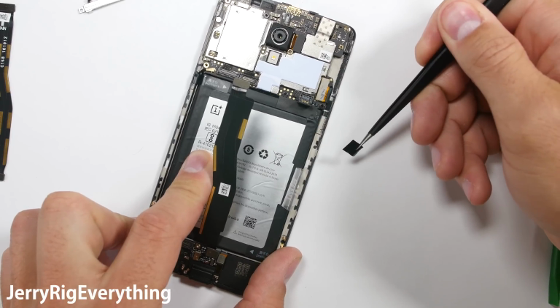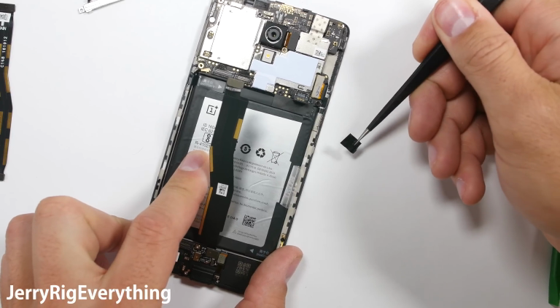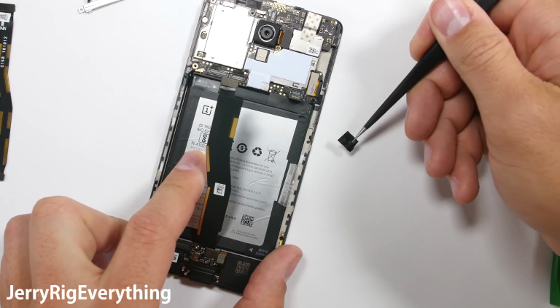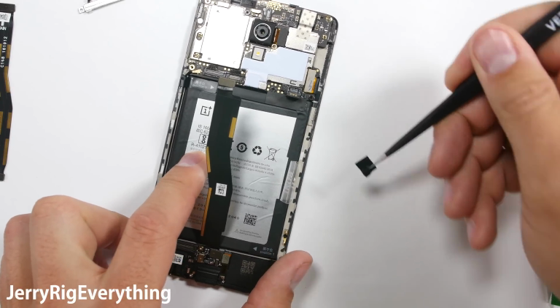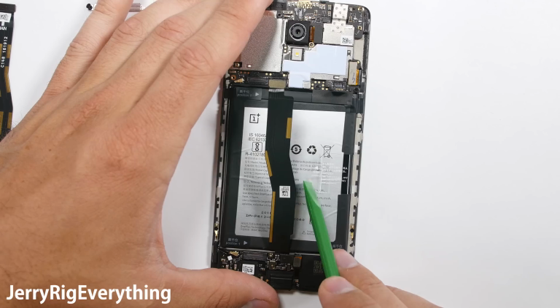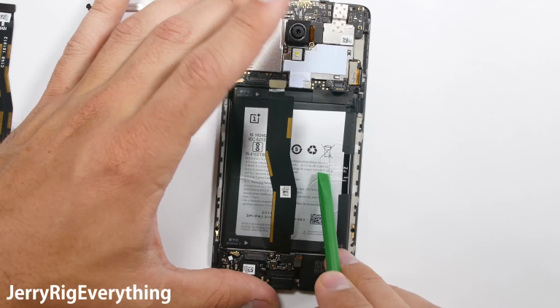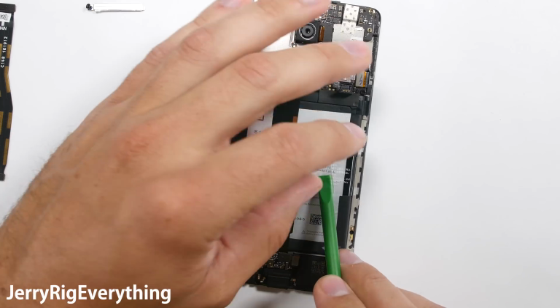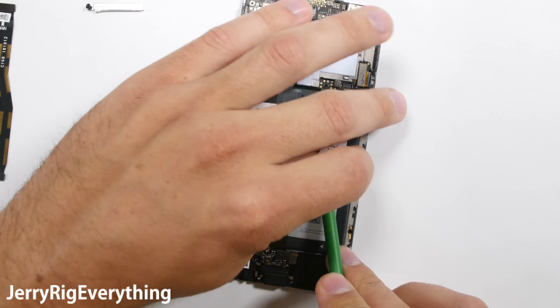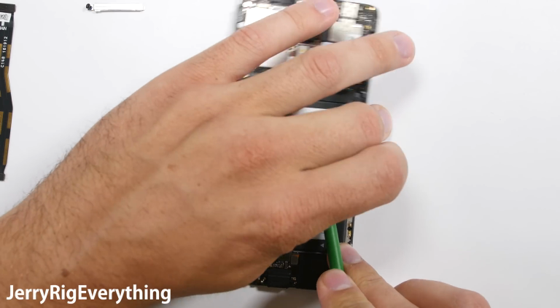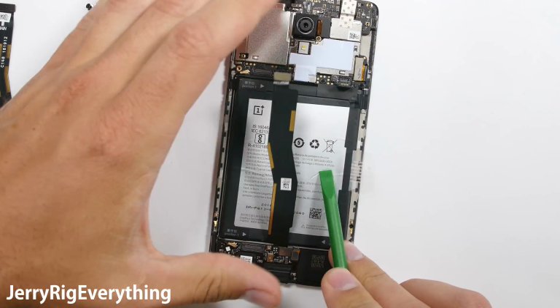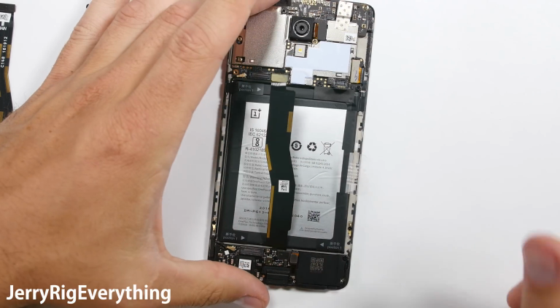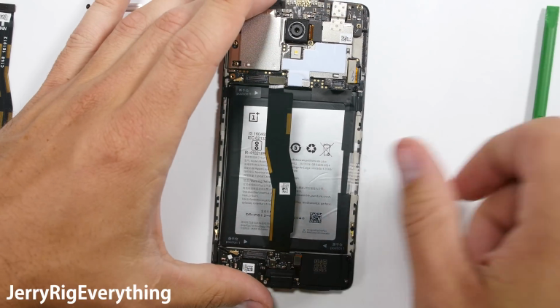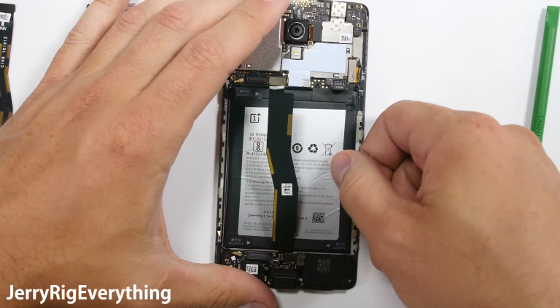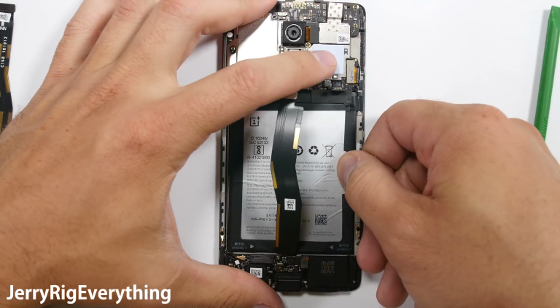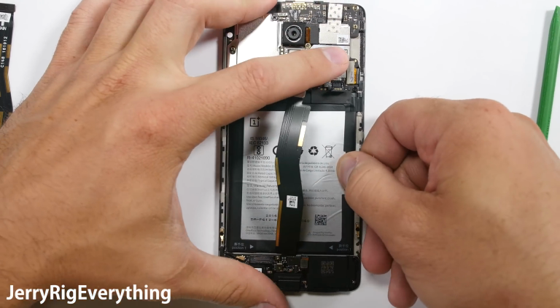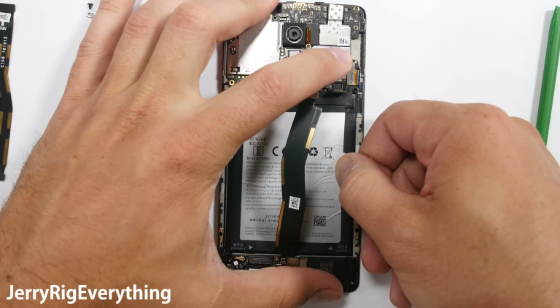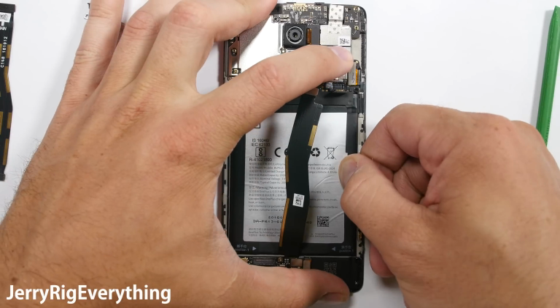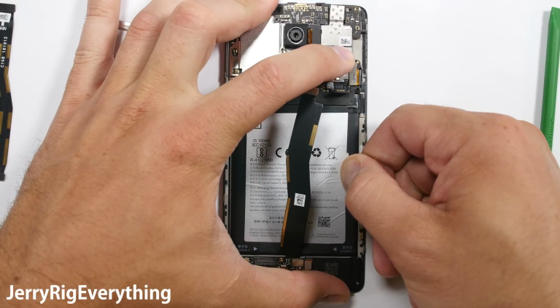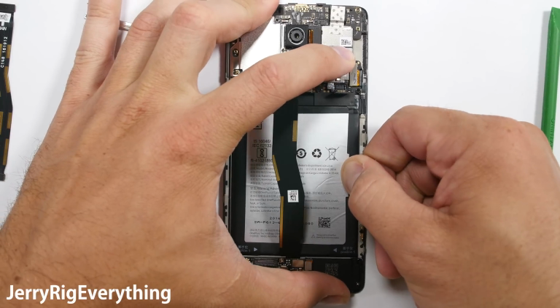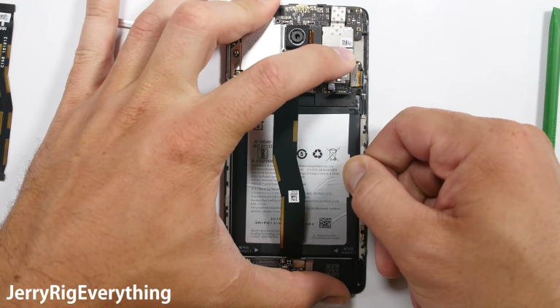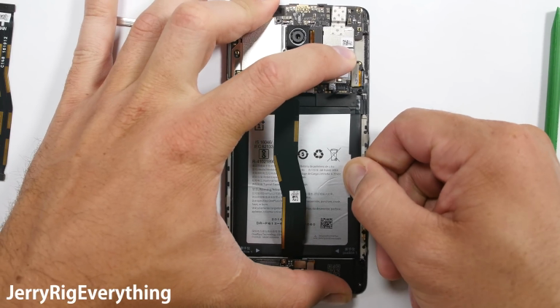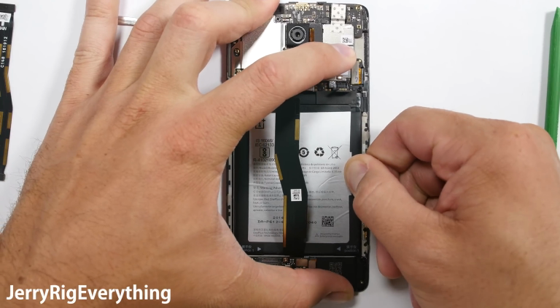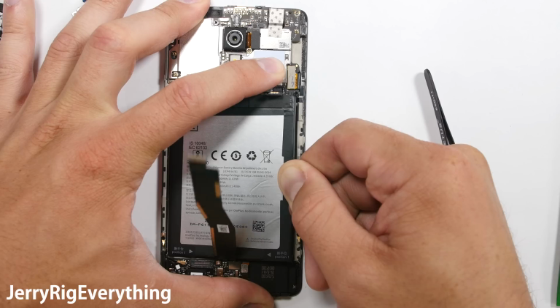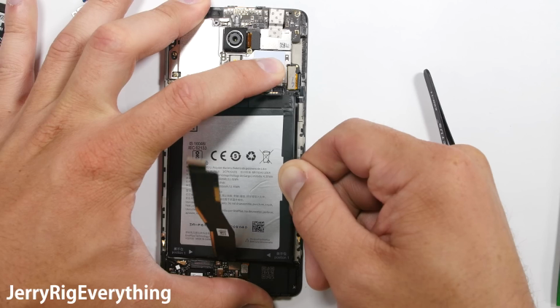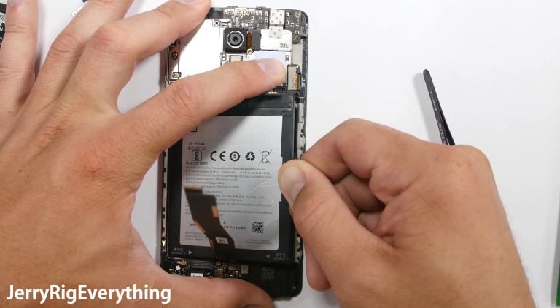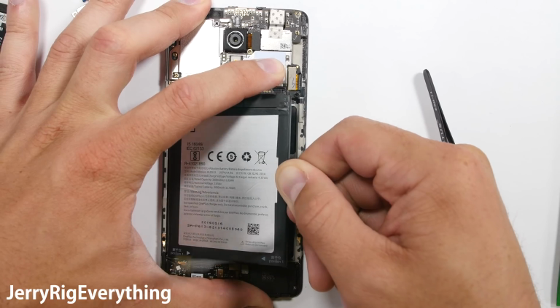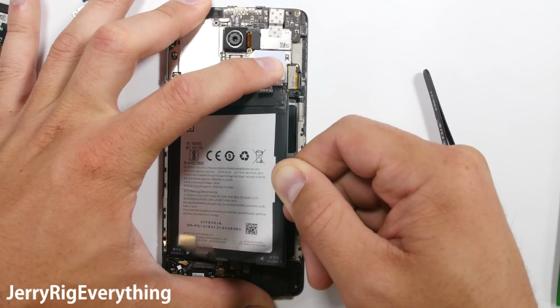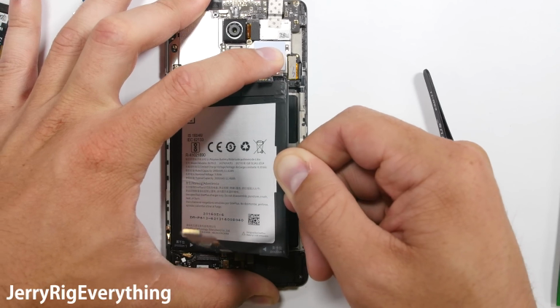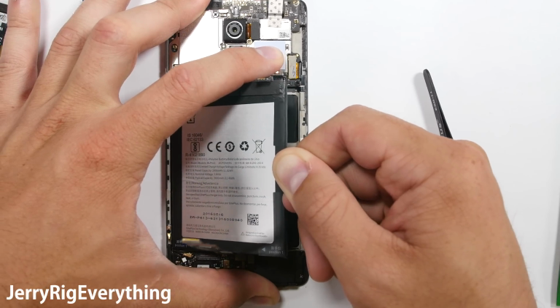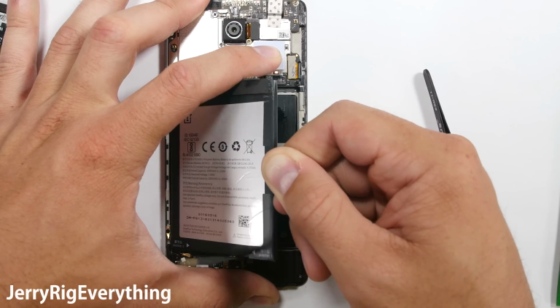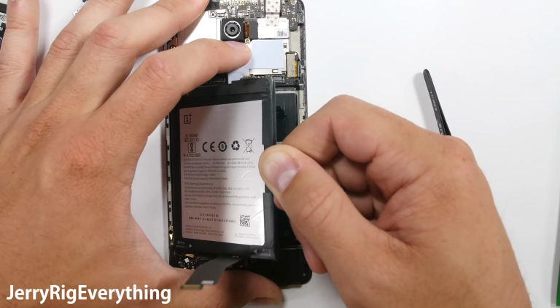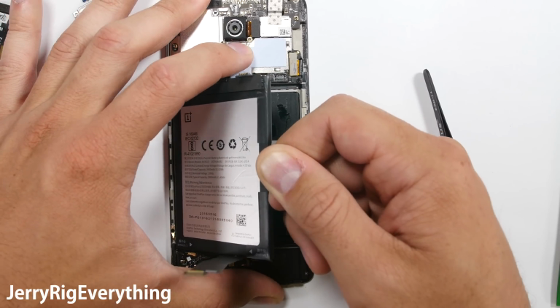There's one little piece of tape along the top of the battery — I'll remove that. Then I can just pry the battery out from the phone with a little pull tab on the side, similar to how the iPhone 4 and 4S batteries were. Very easy, no heat necessary.